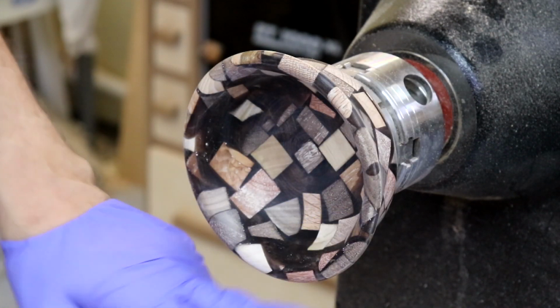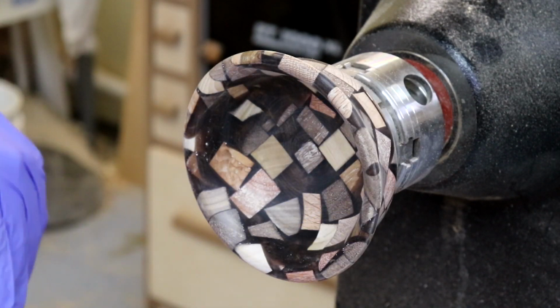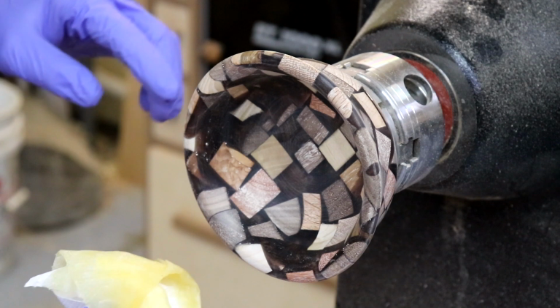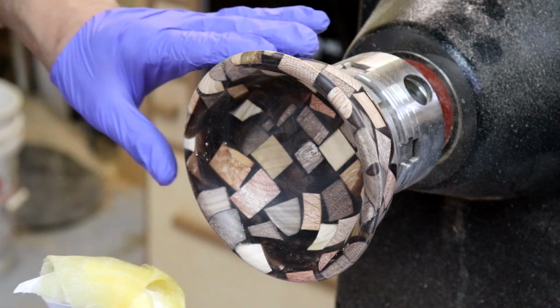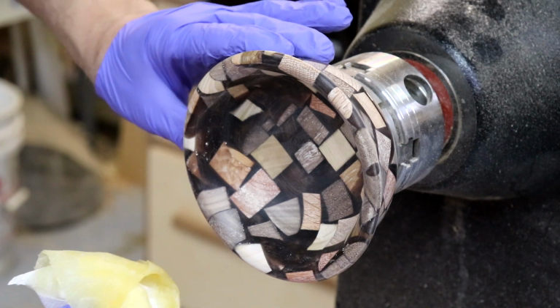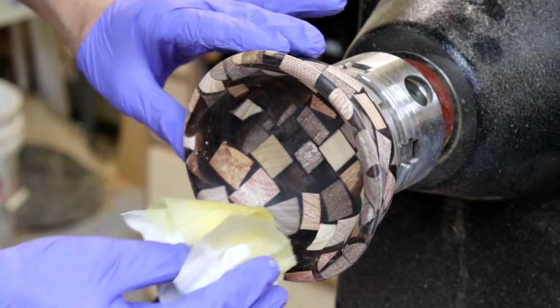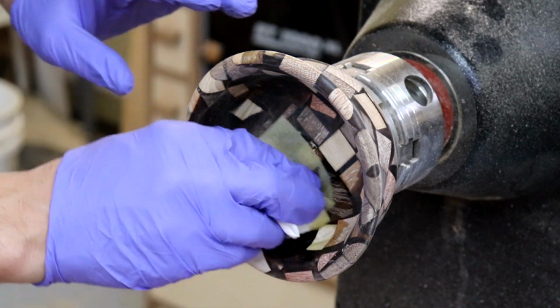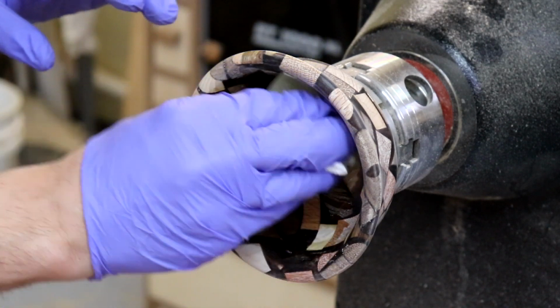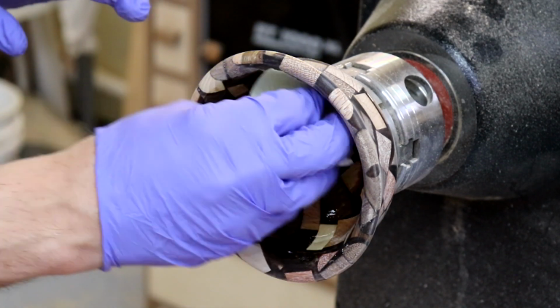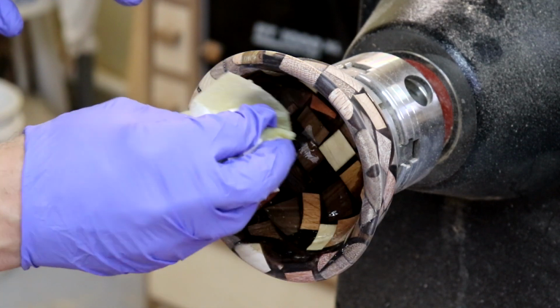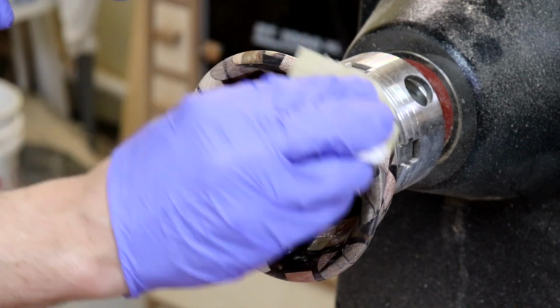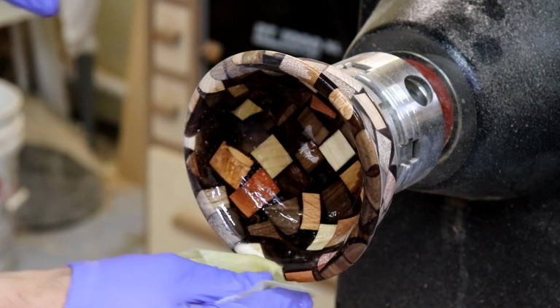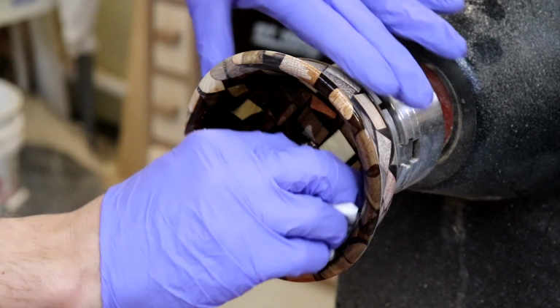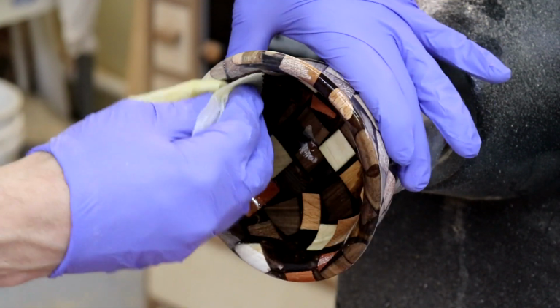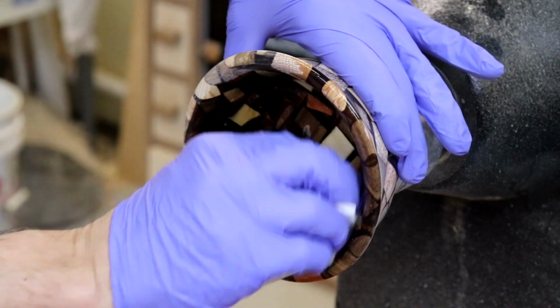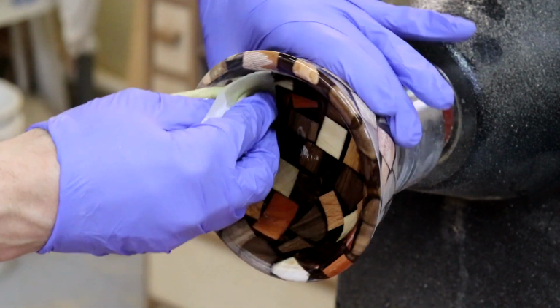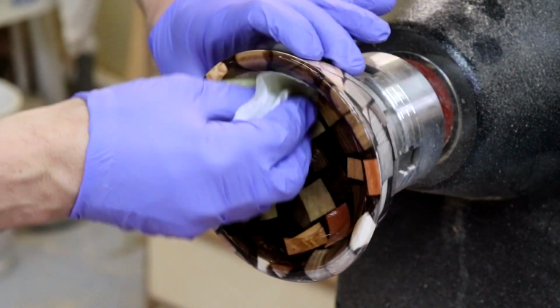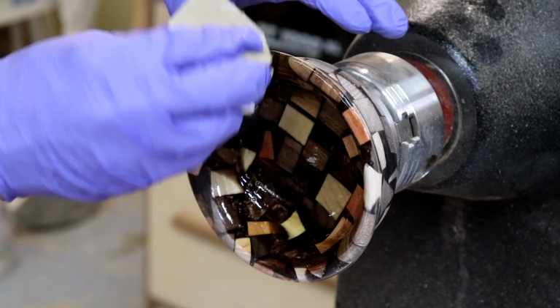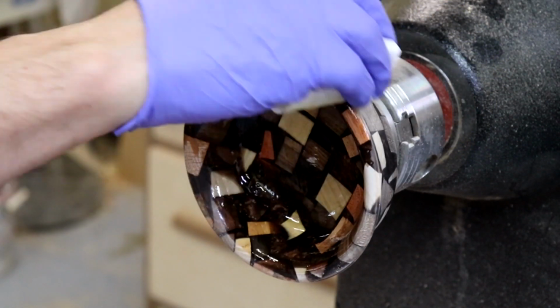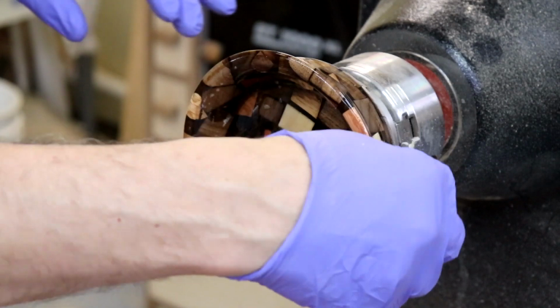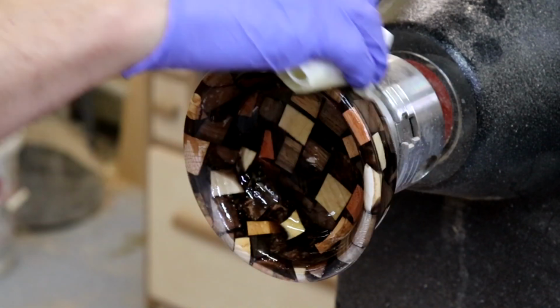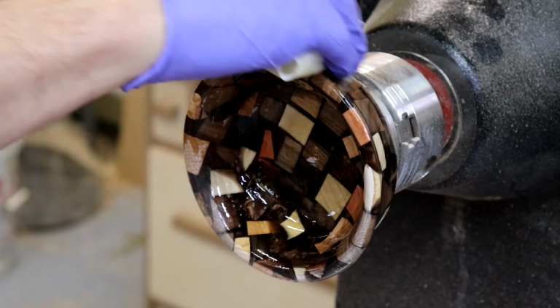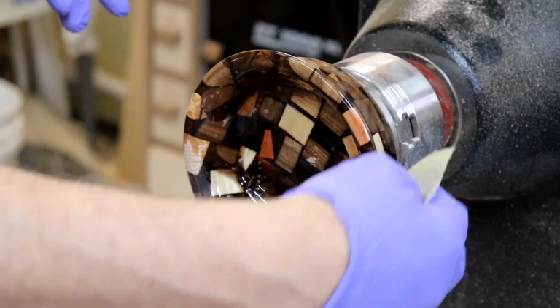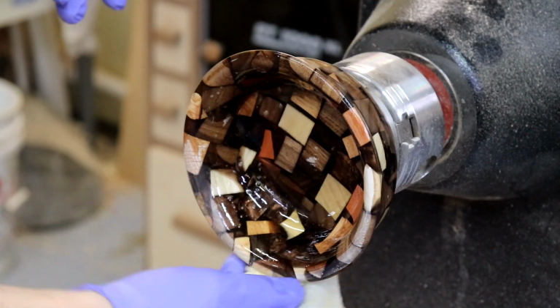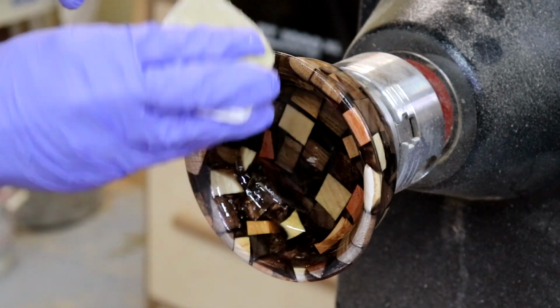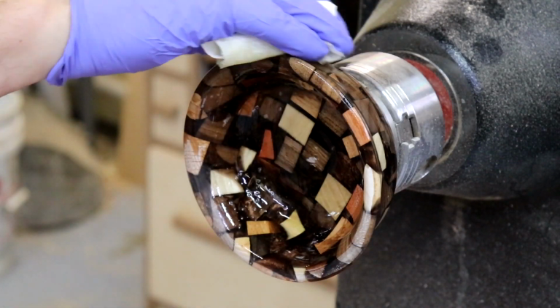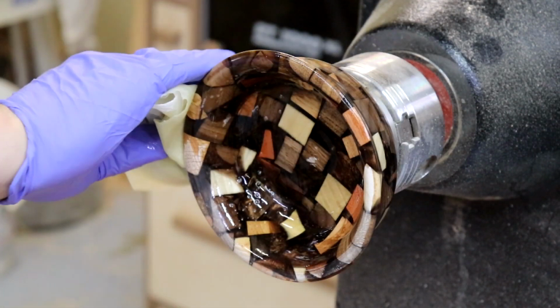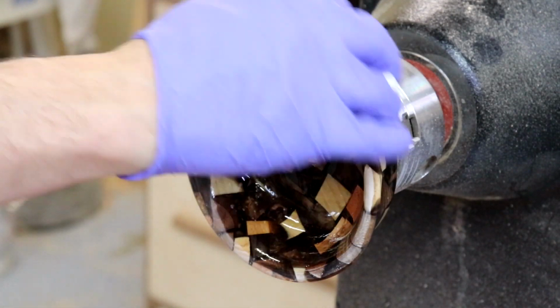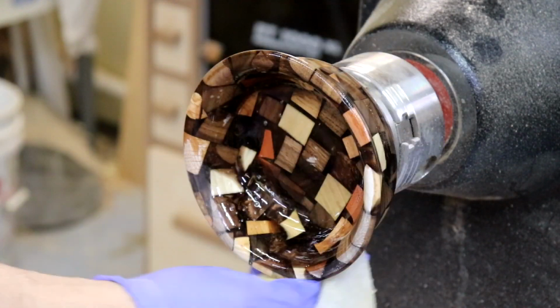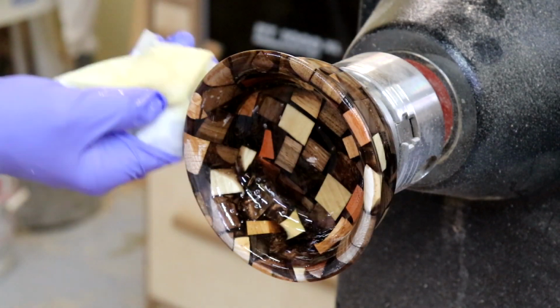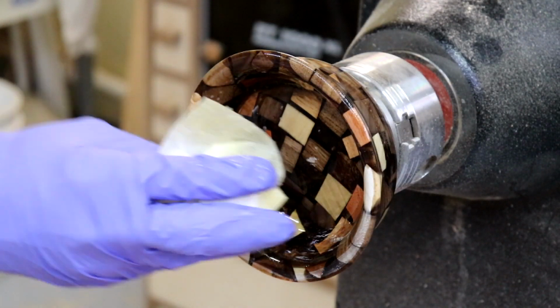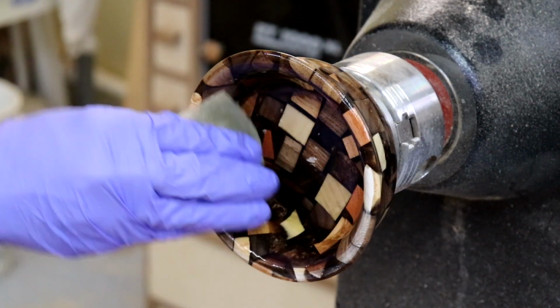I'm going to hit it with a few coats of Minwax Wipe On Poly and I'm going to finish it mostly on the lathe, and then take it off and finish up the bottom.